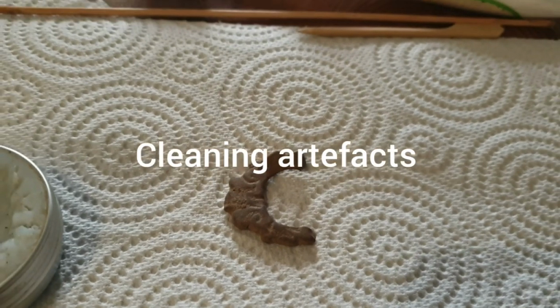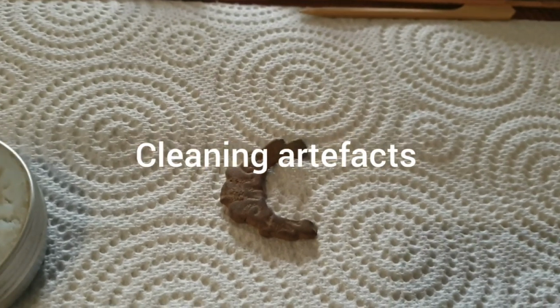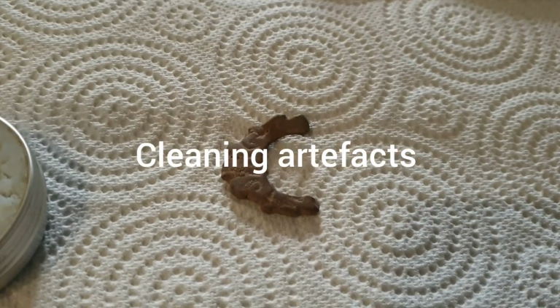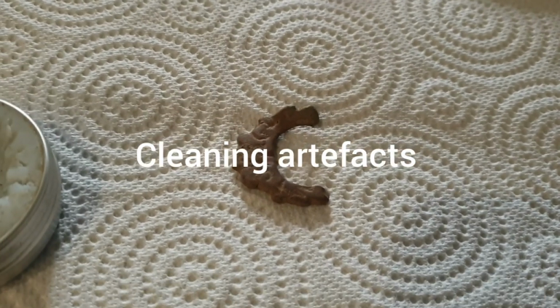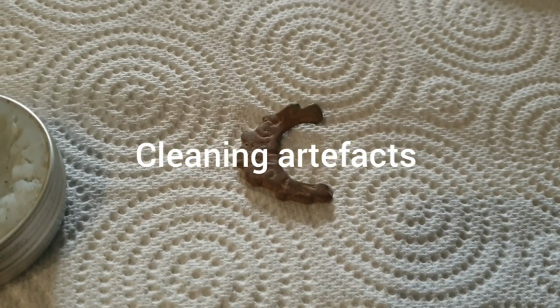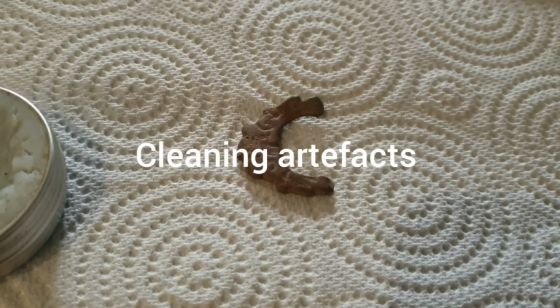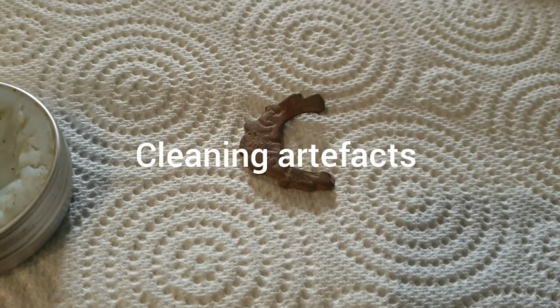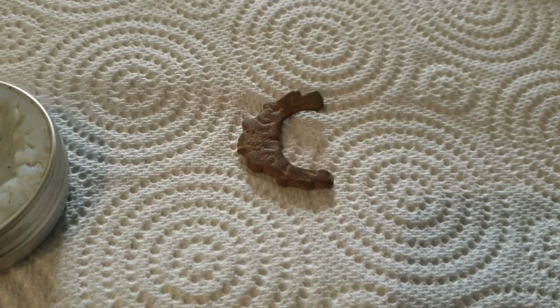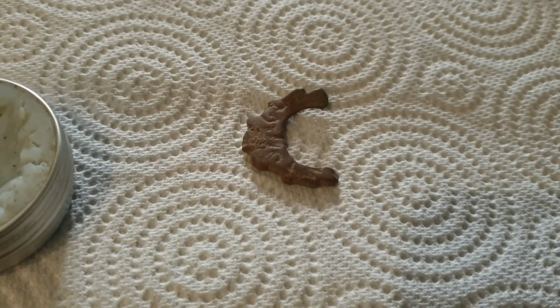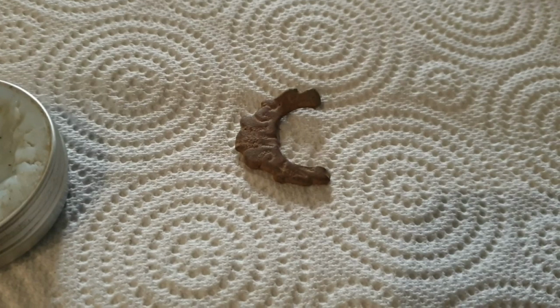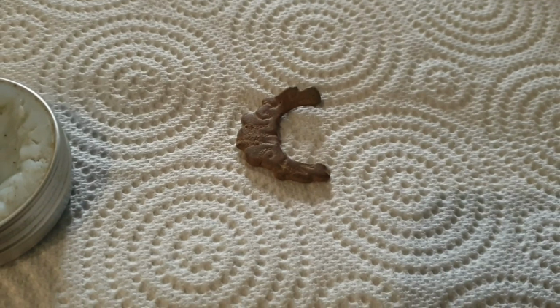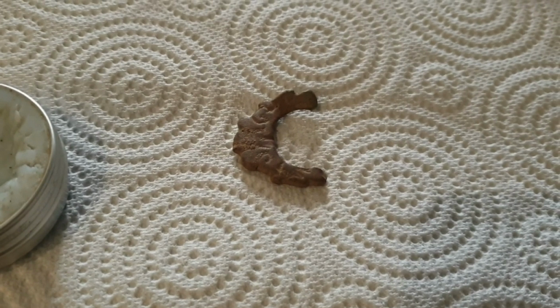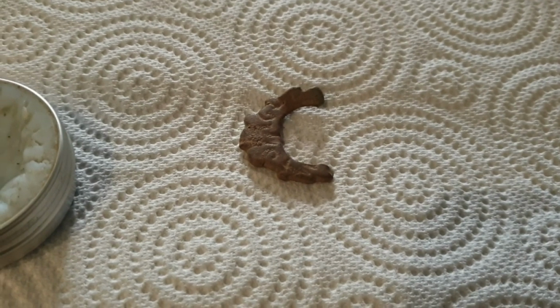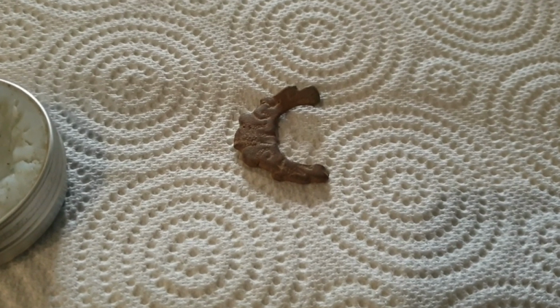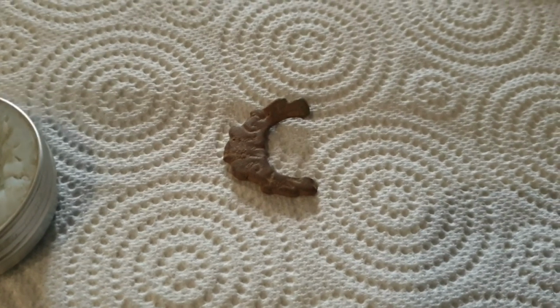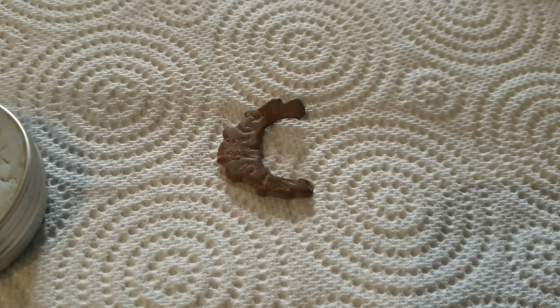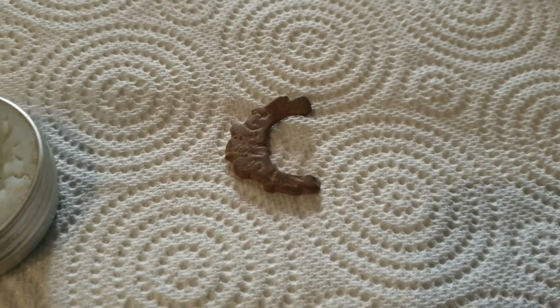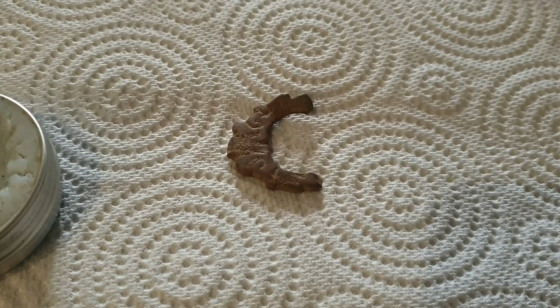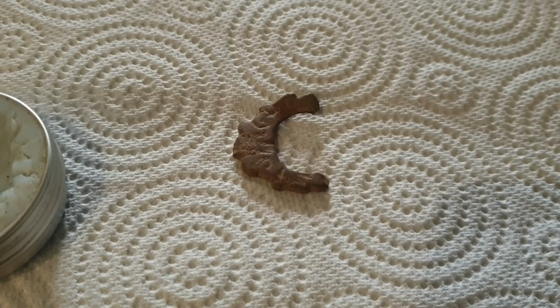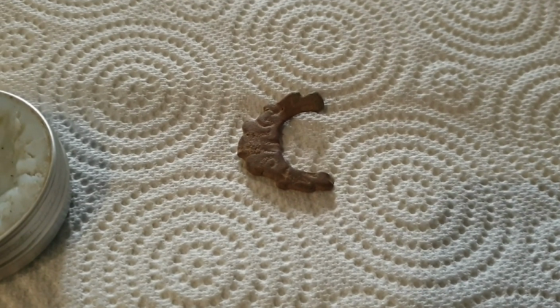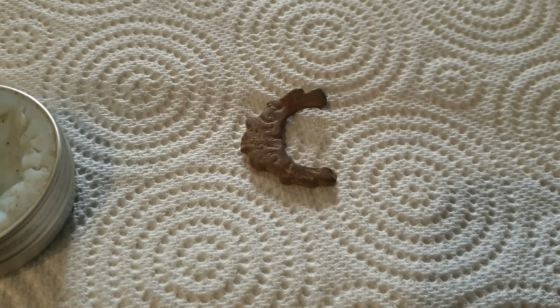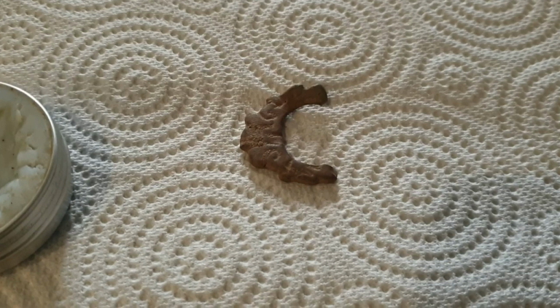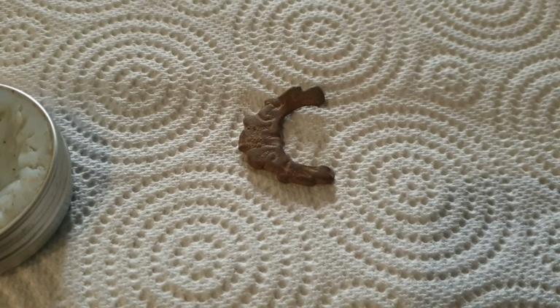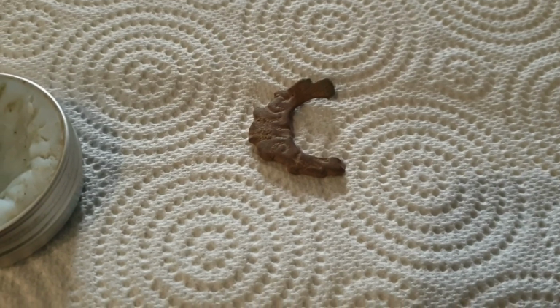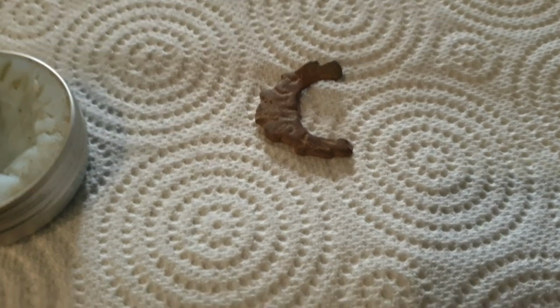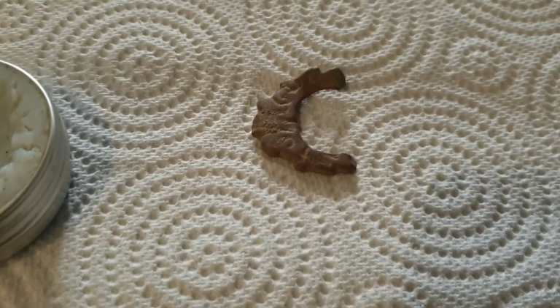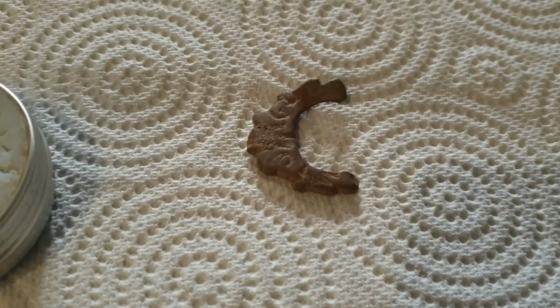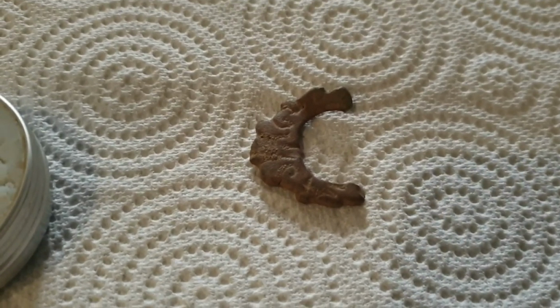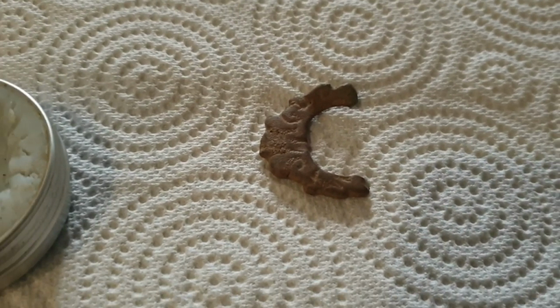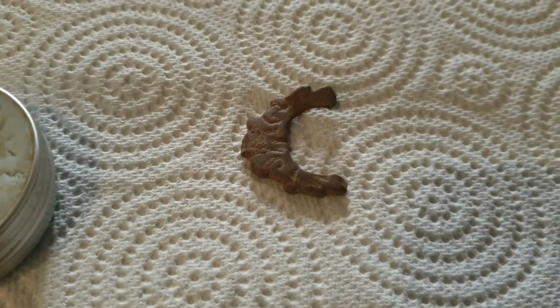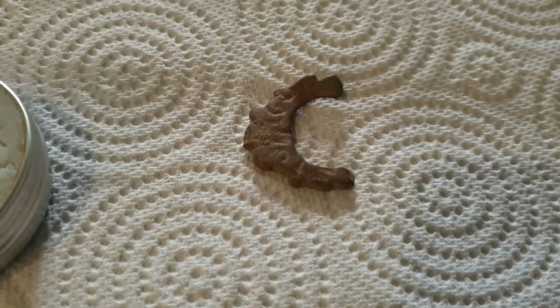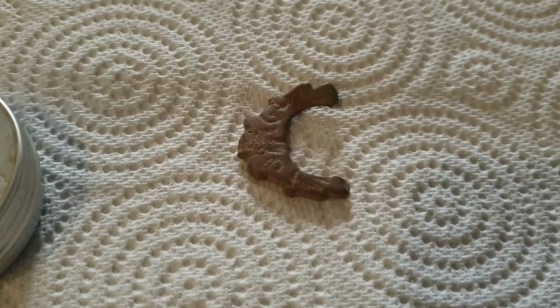Good morning everybody, it's Graham once again from Unearthed. Because of the lockdown situation and we're not going to get out detecting anytime soon, it gives me the chance to clean up some of my recent finds and show you guys how I do it.